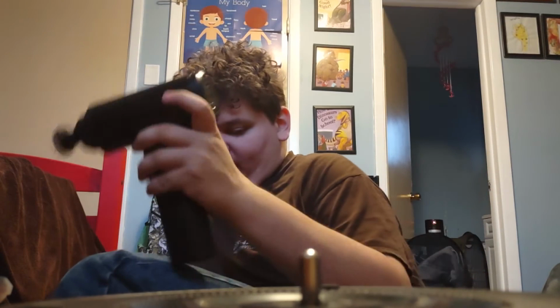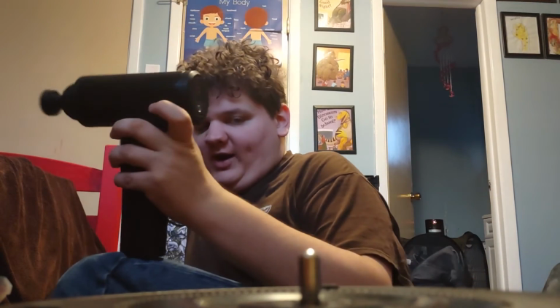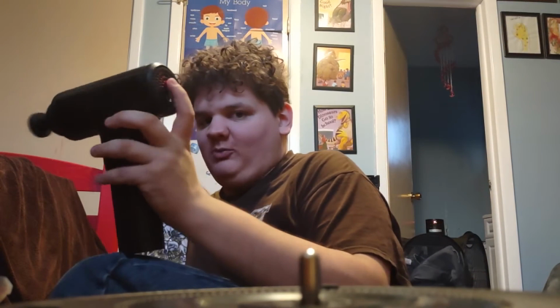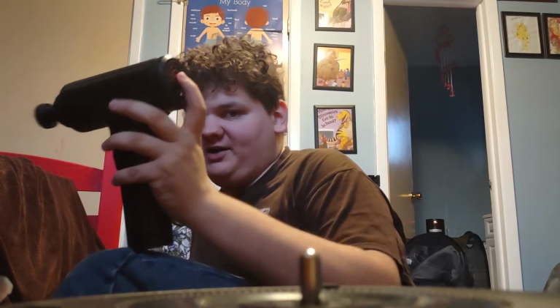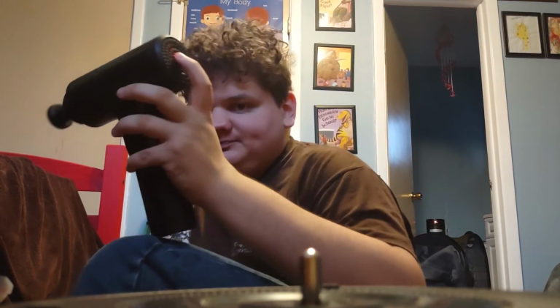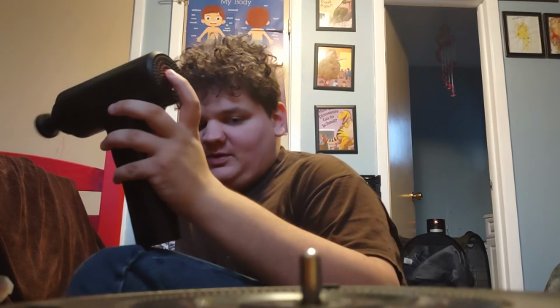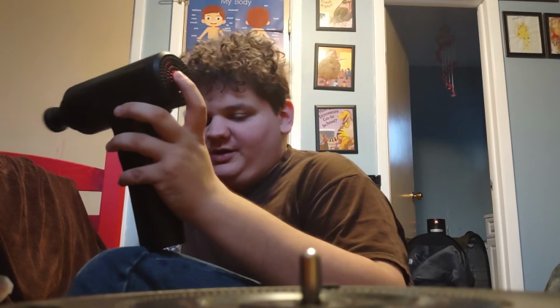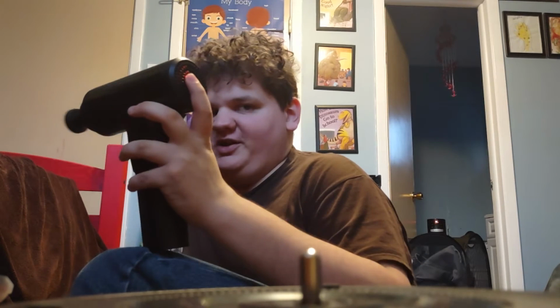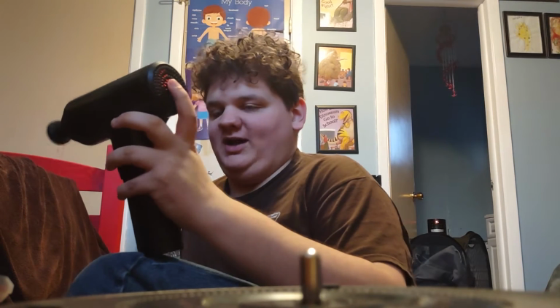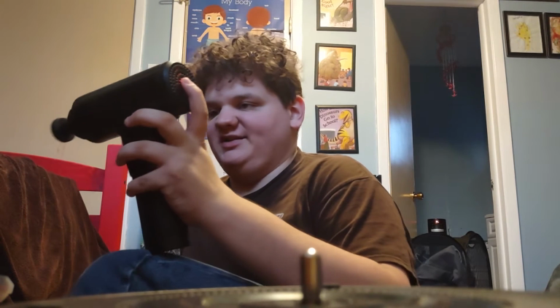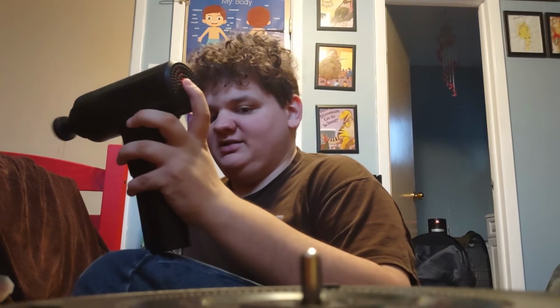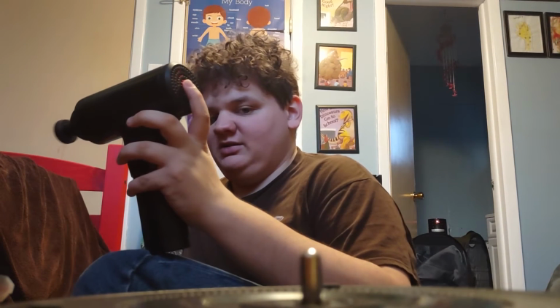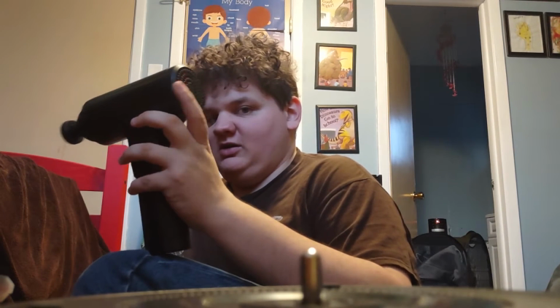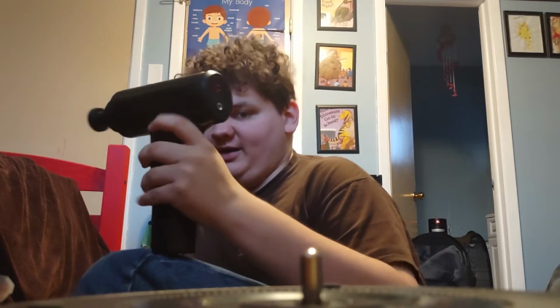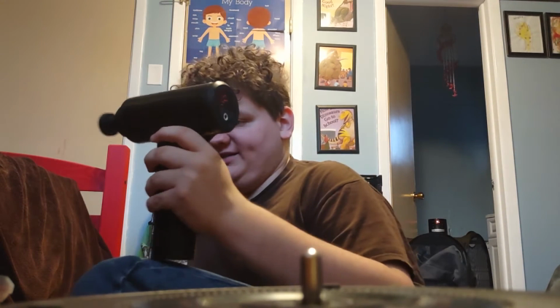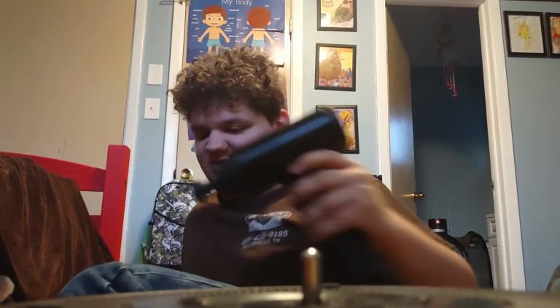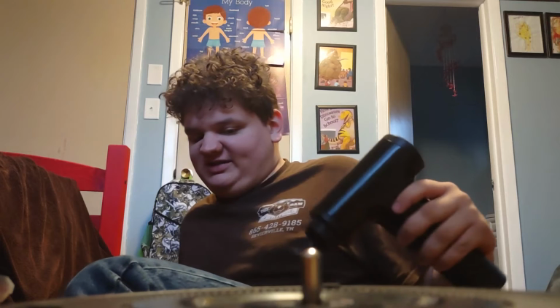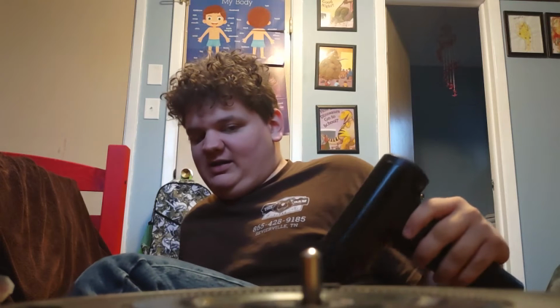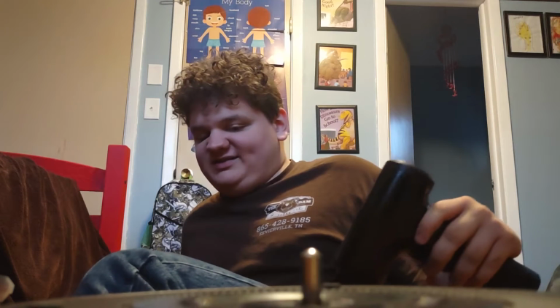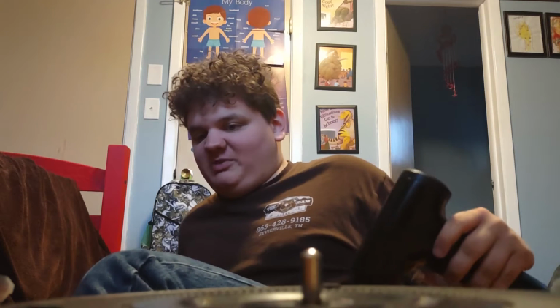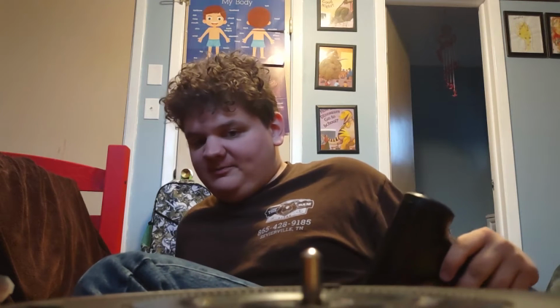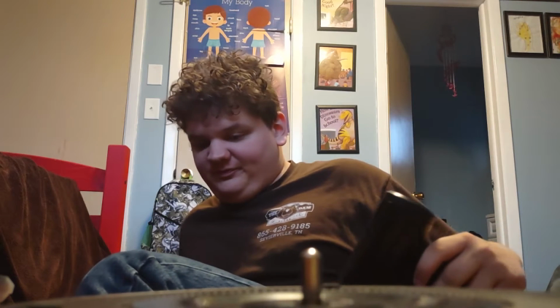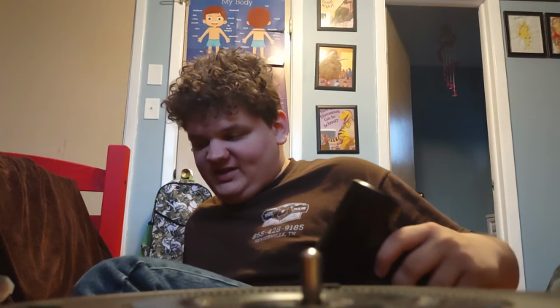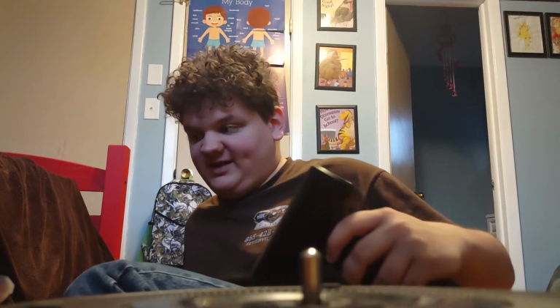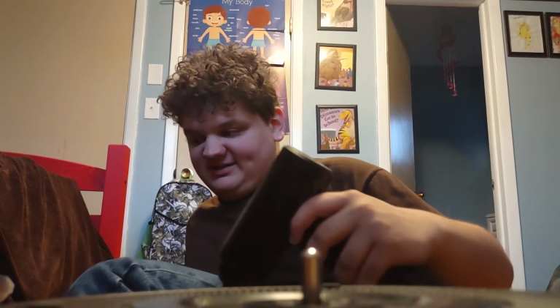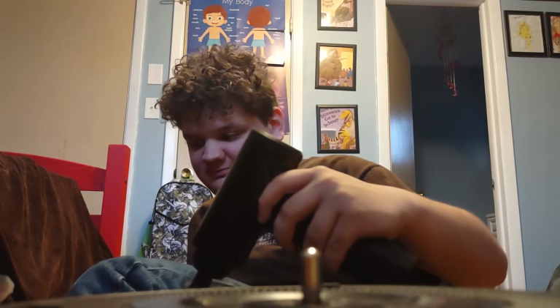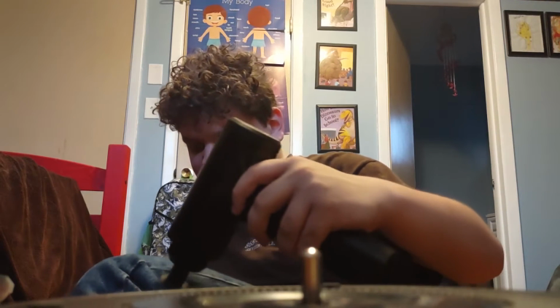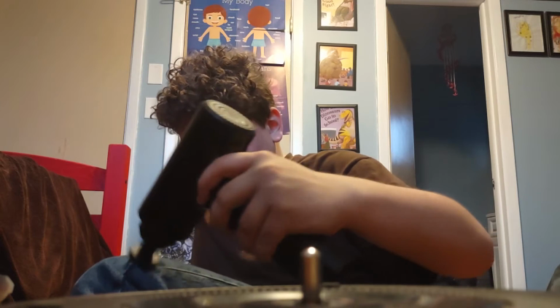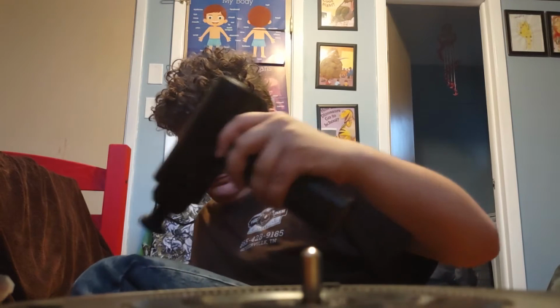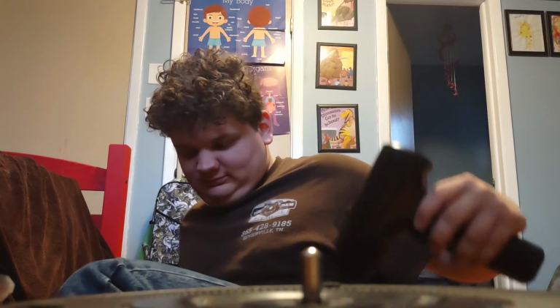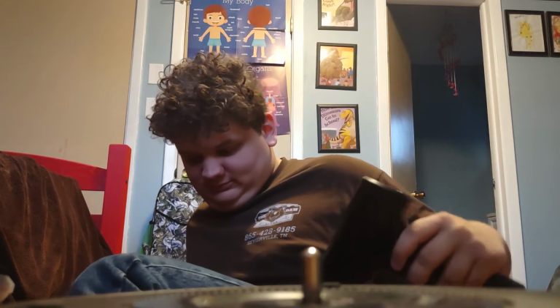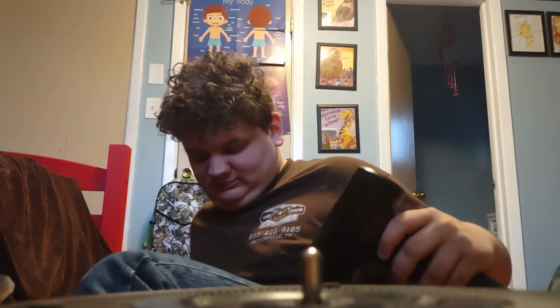Now I'm going to crank it up one more speed. You all should hear how loud this thing is and how fast this is. So that's the second speed — second fastest.